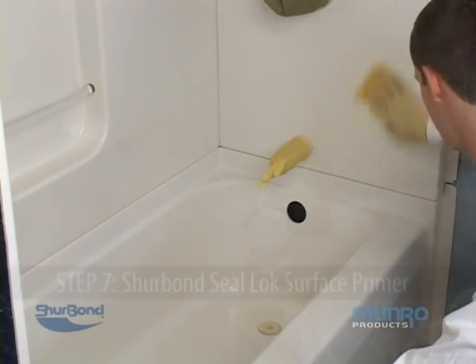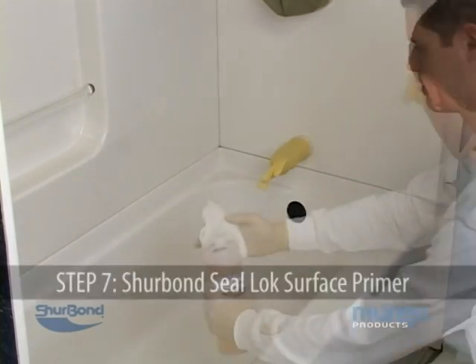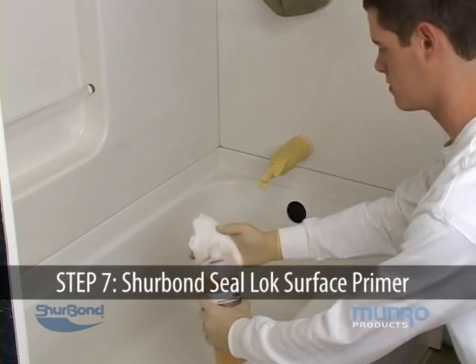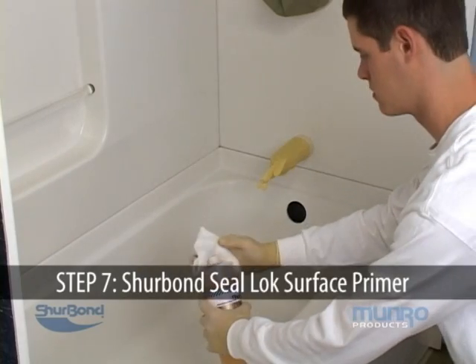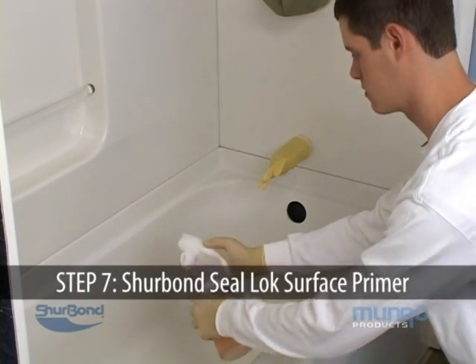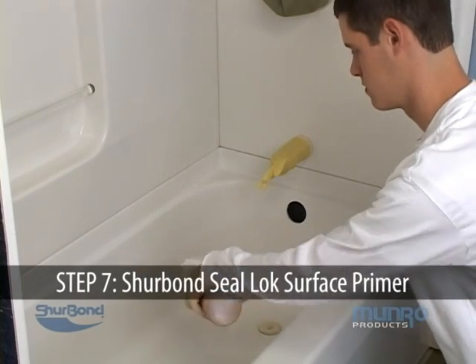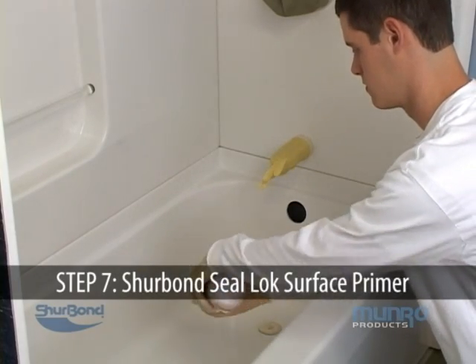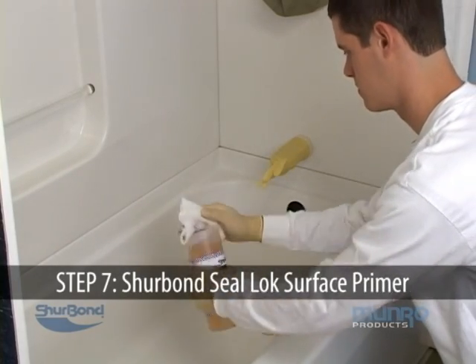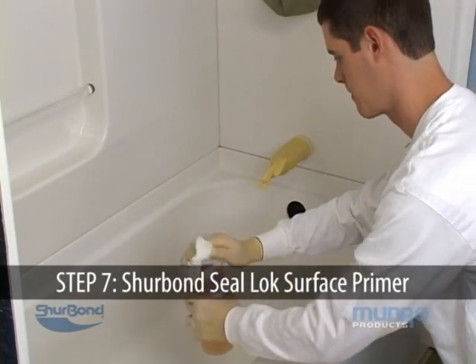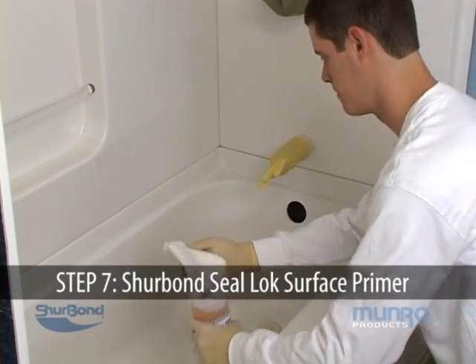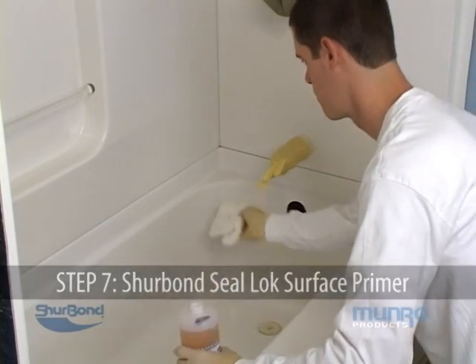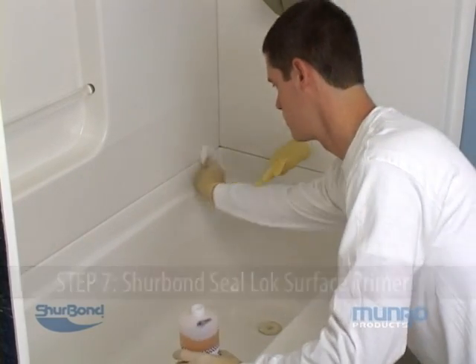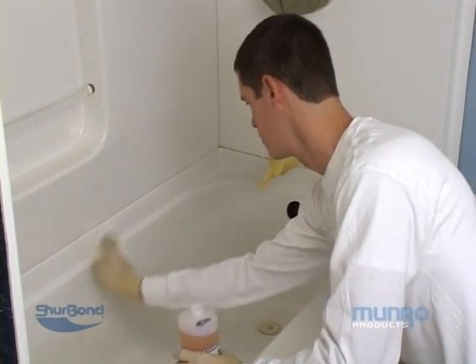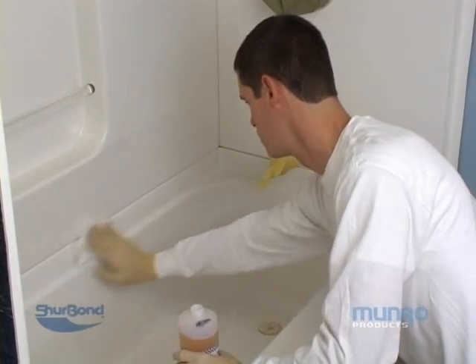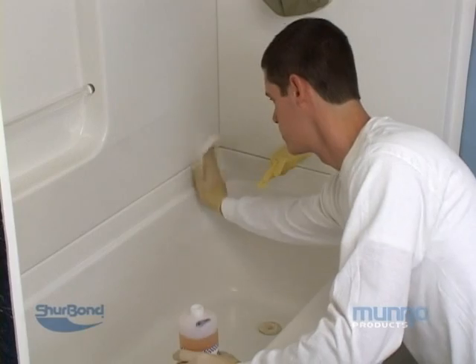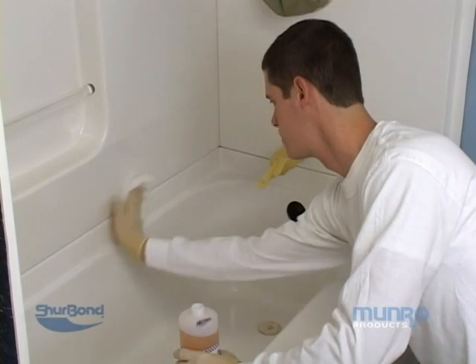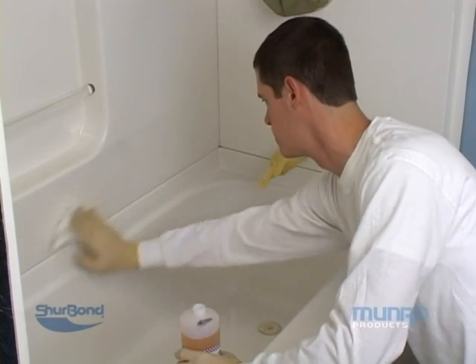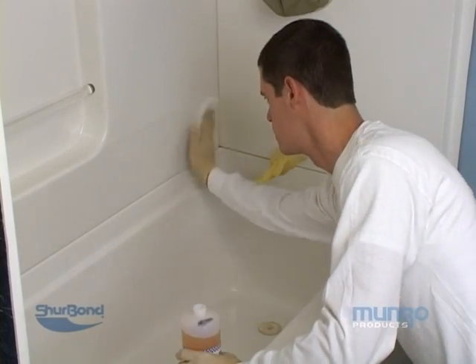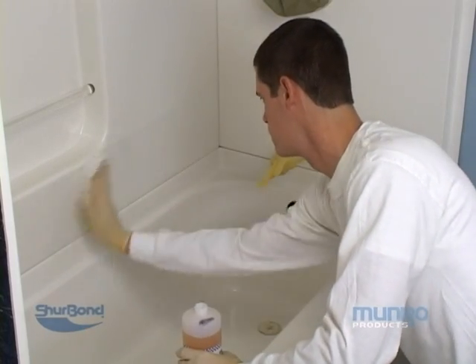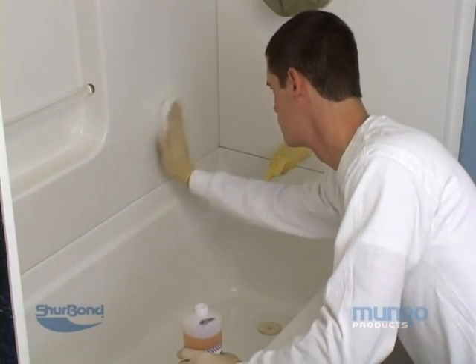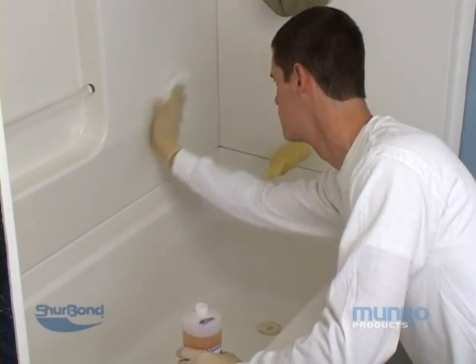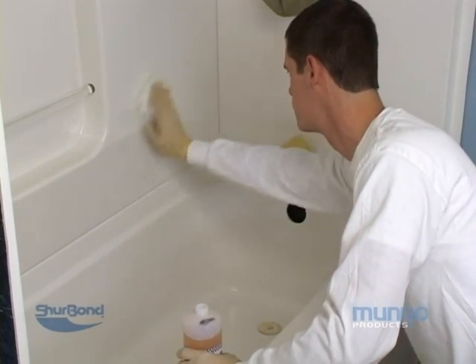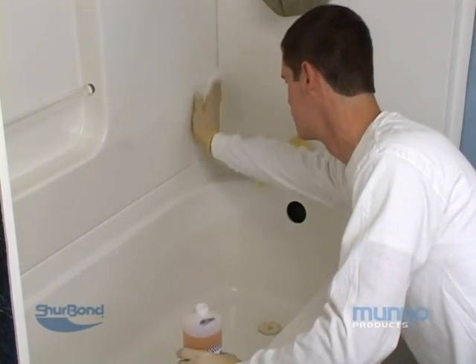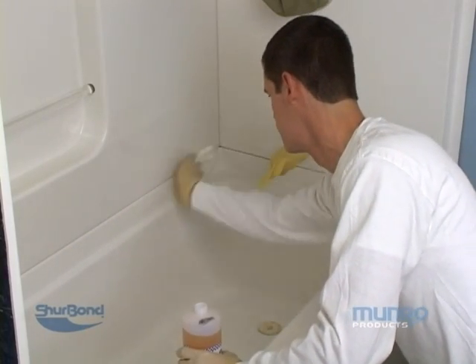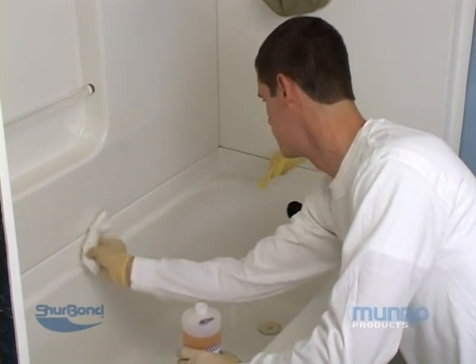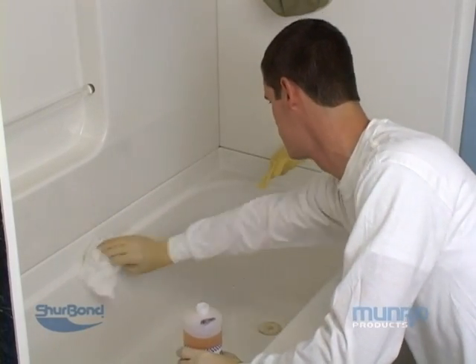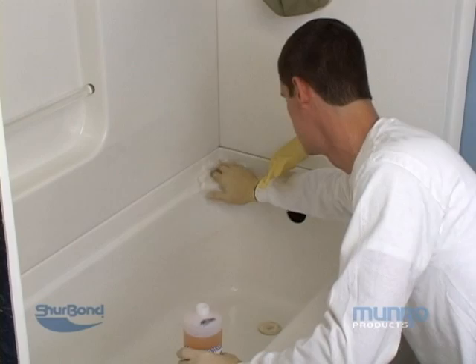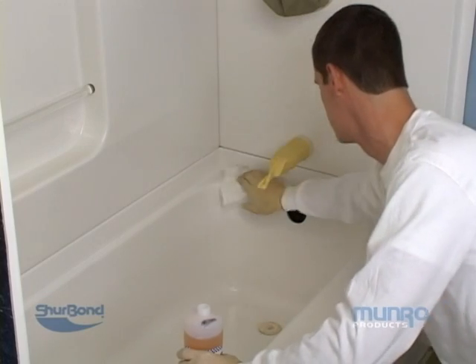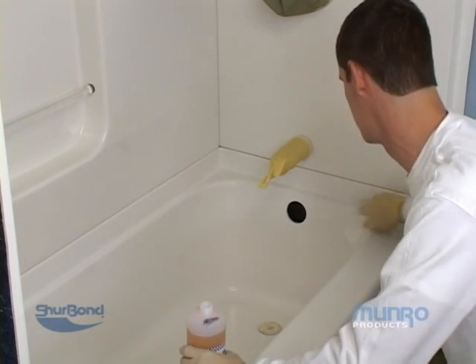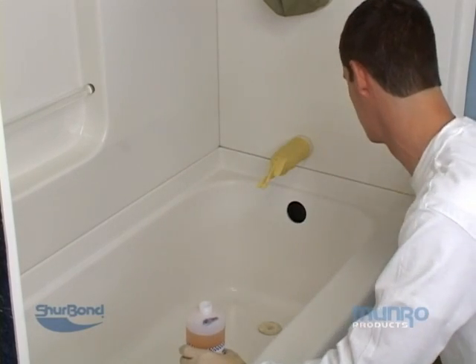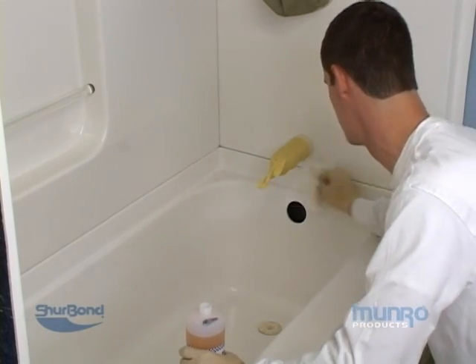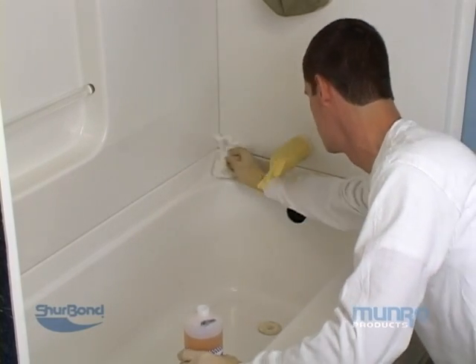Prep the surface for spraying by wiping on Sealock 2000 clear primer with painter's cheesecloth or a soft paper towel. Only a light clear finish is necessary. Allow five minutes for Sealock 2000 to dry.